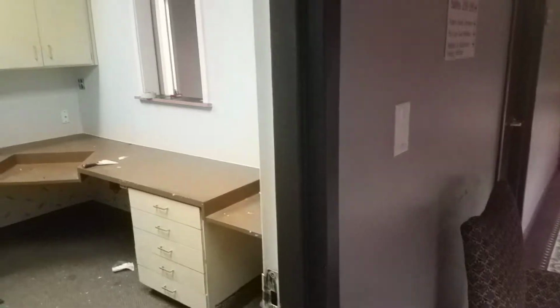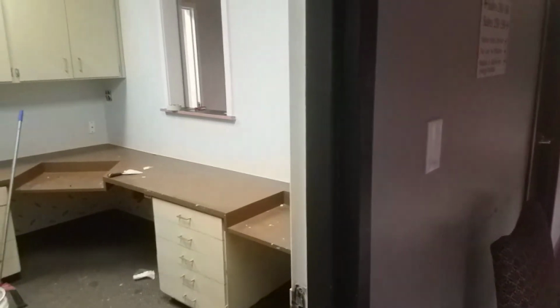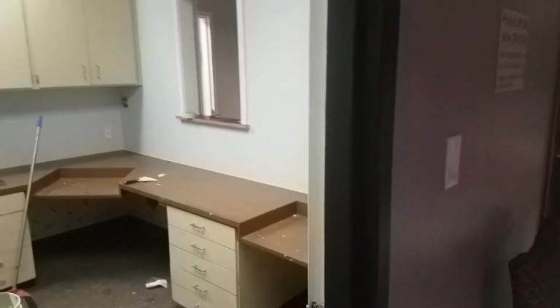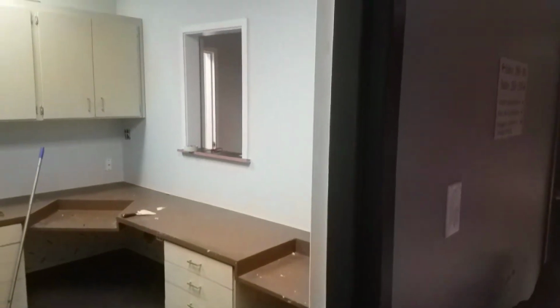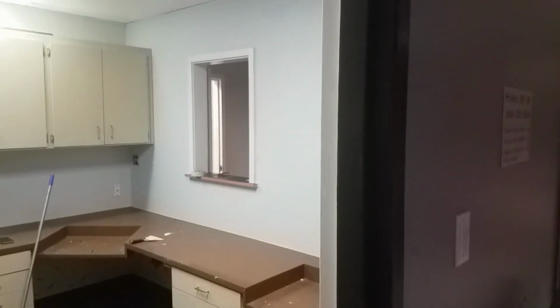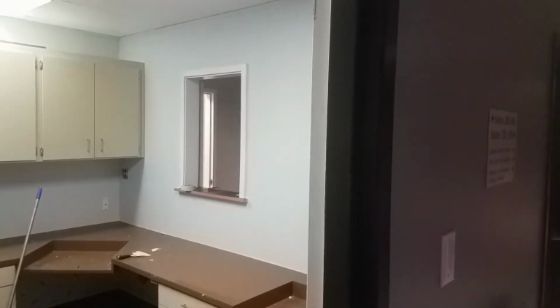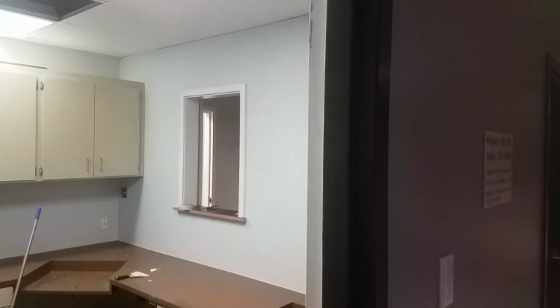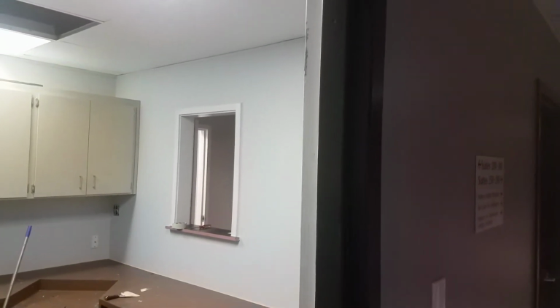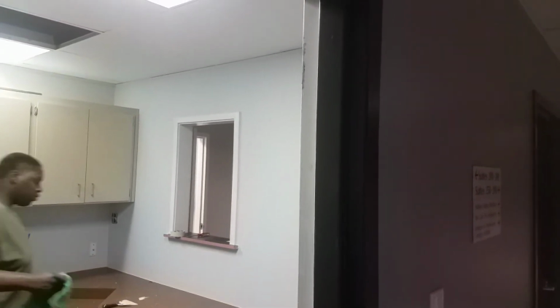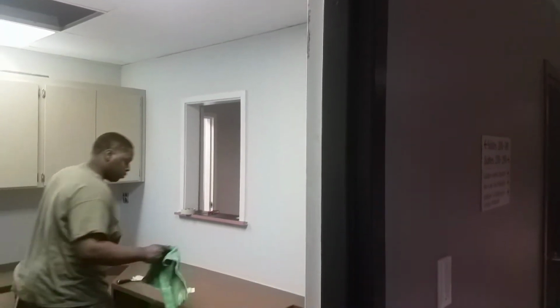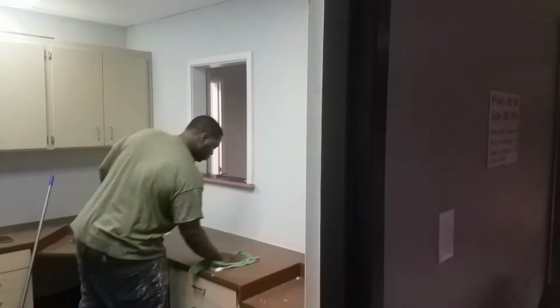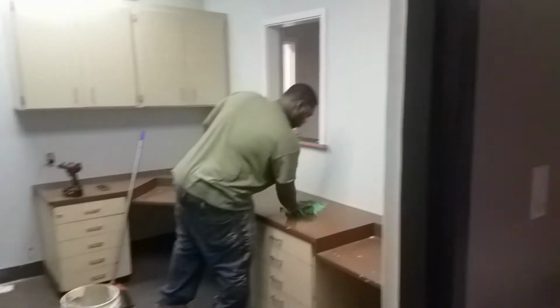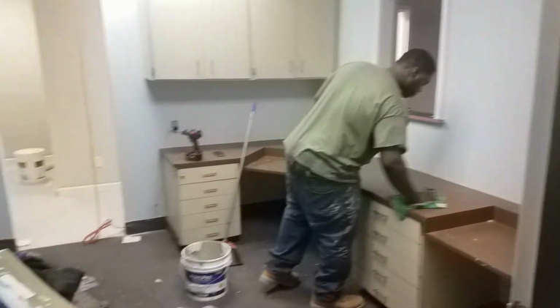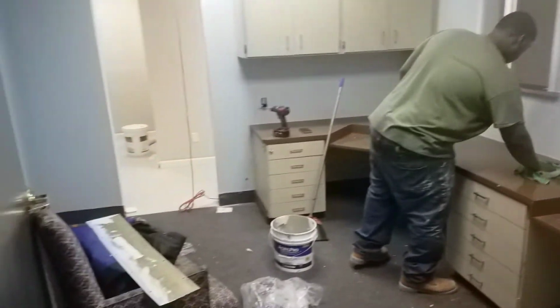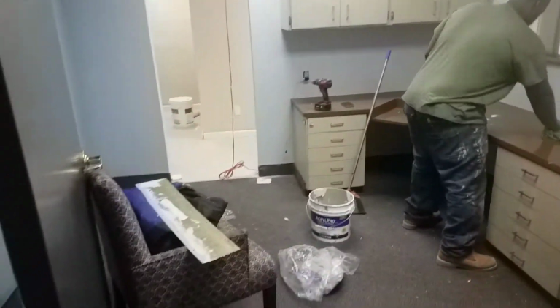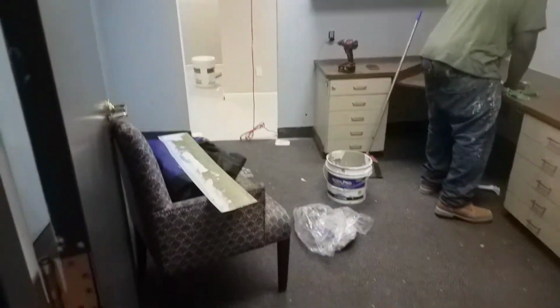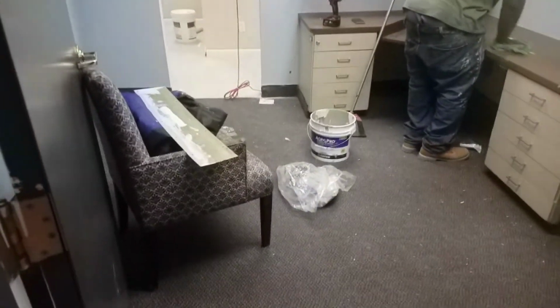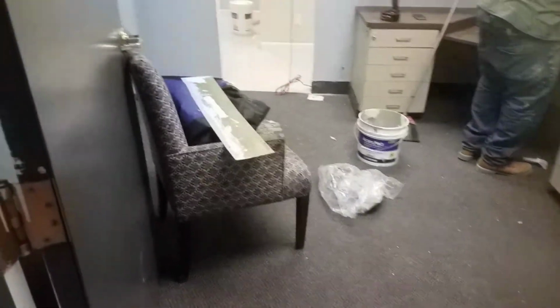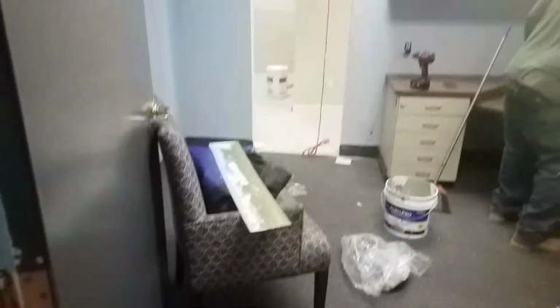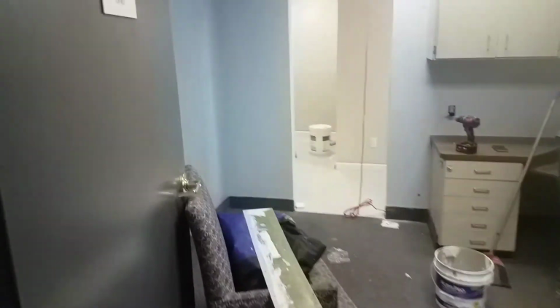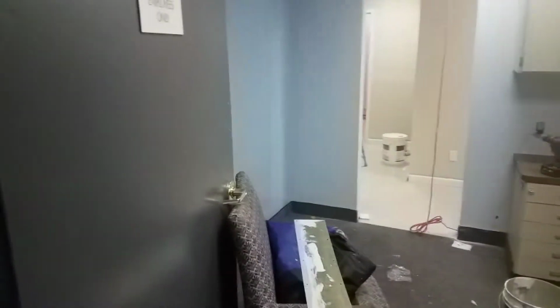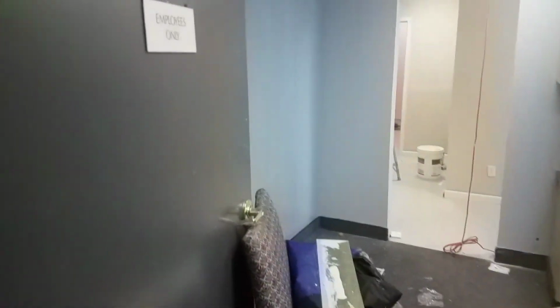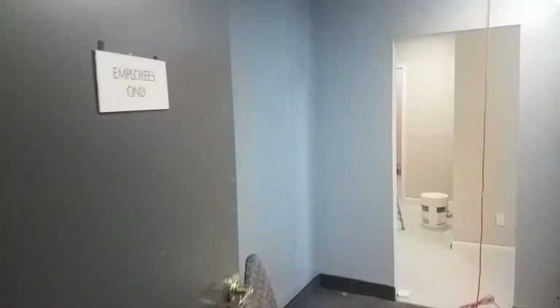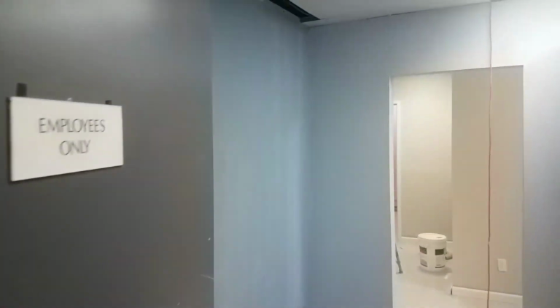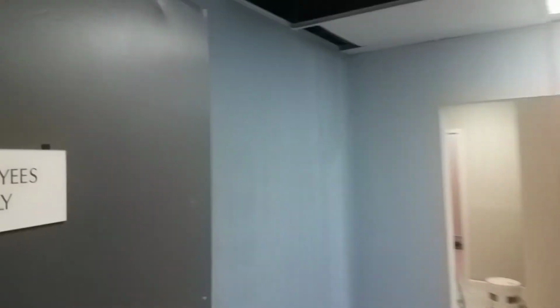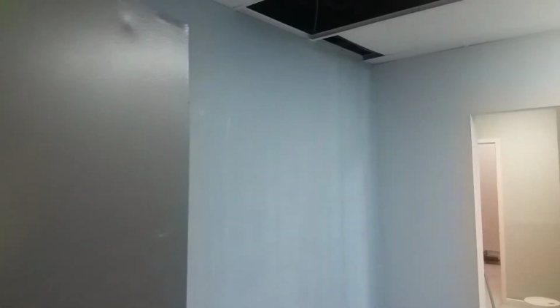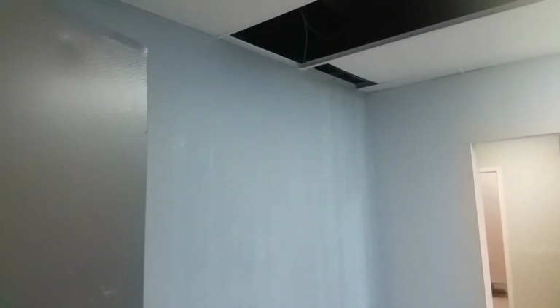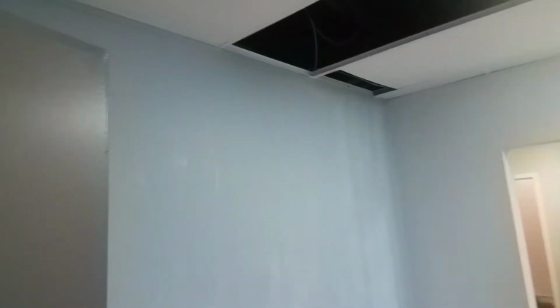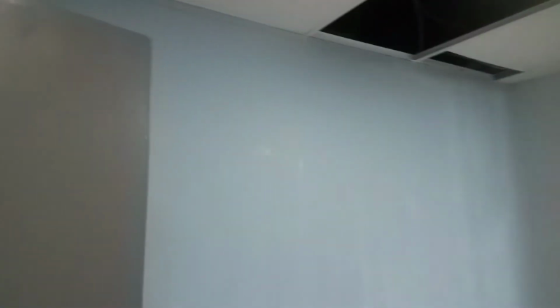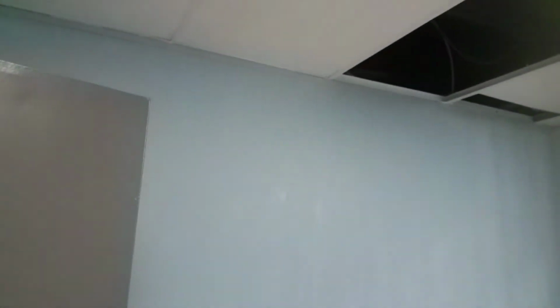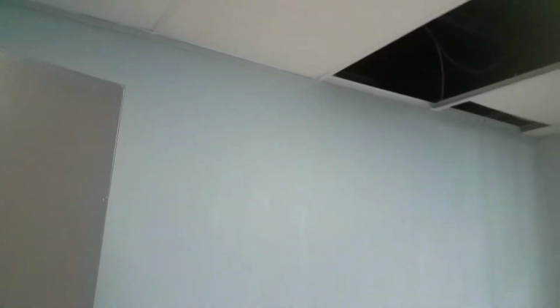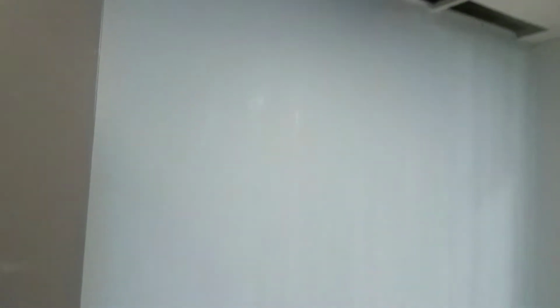Today is January 22nd, day 4, part 3. This is the reception area. We've got the walls painted here. This is the accent wall.